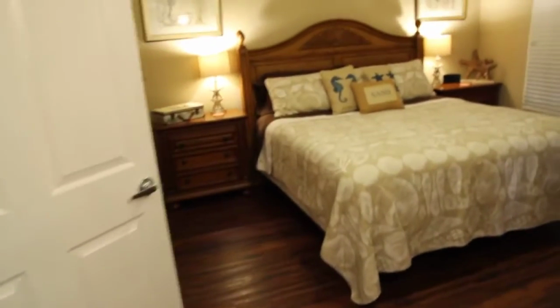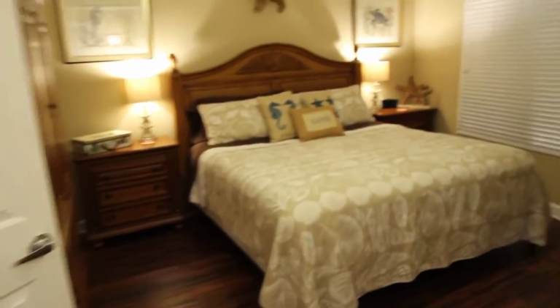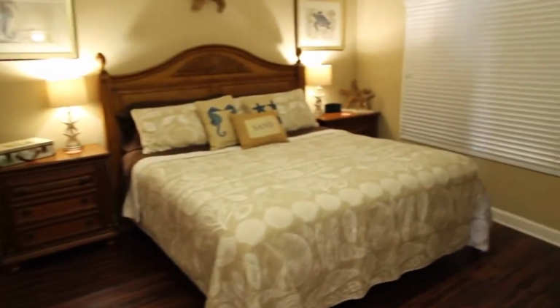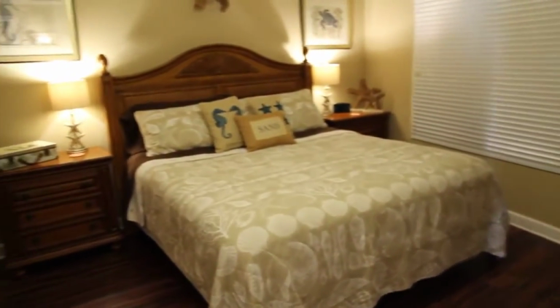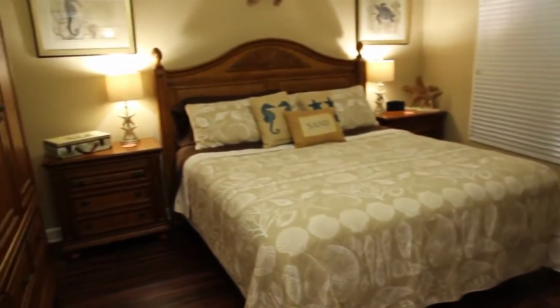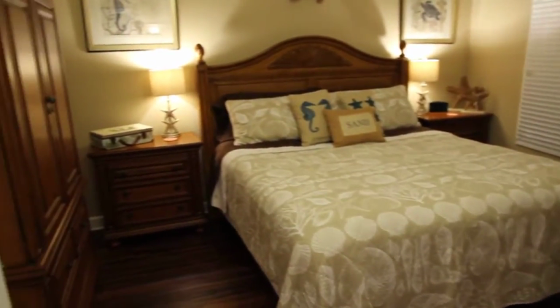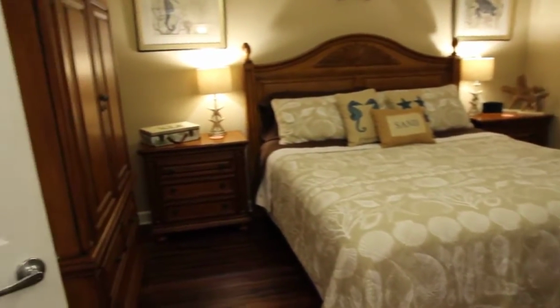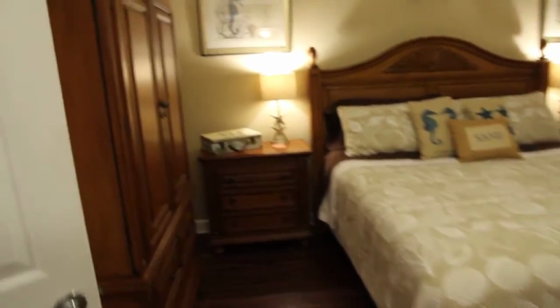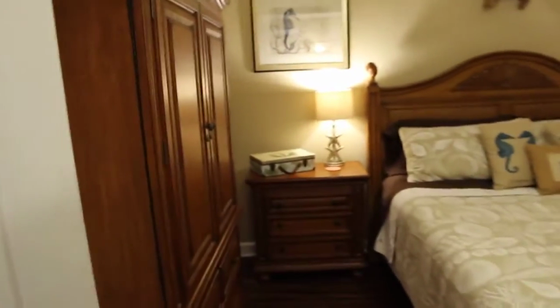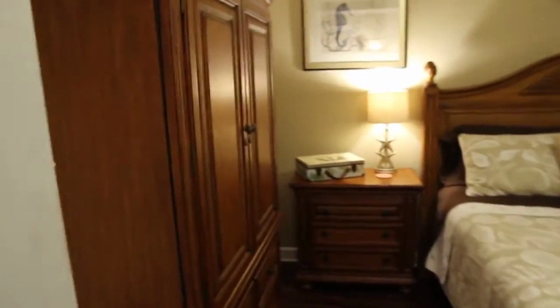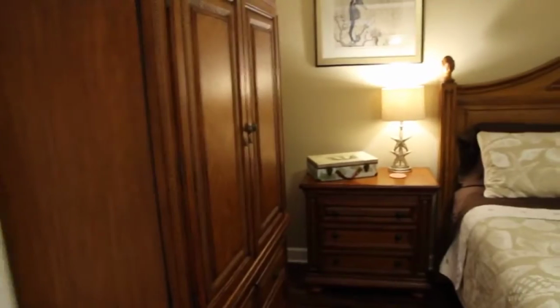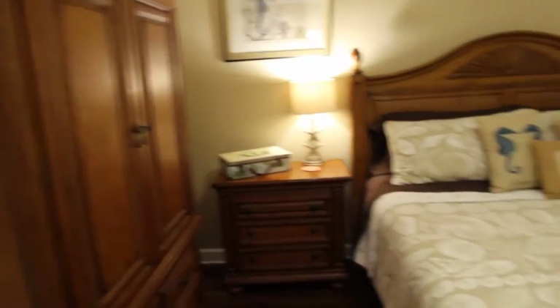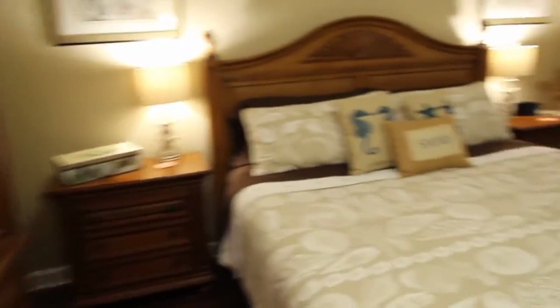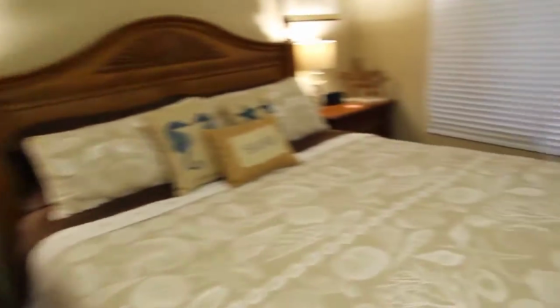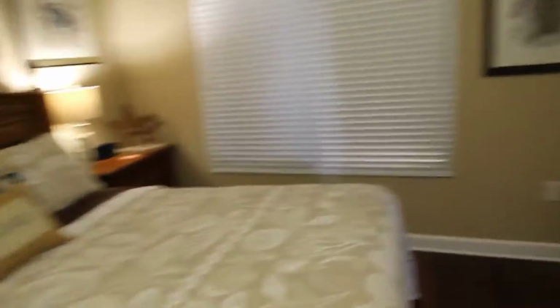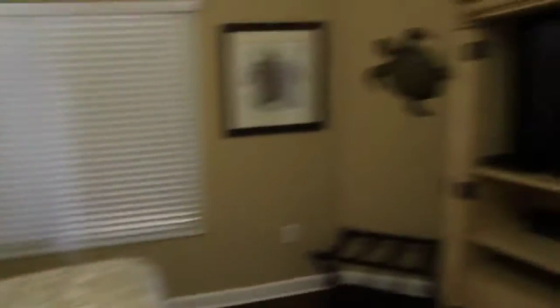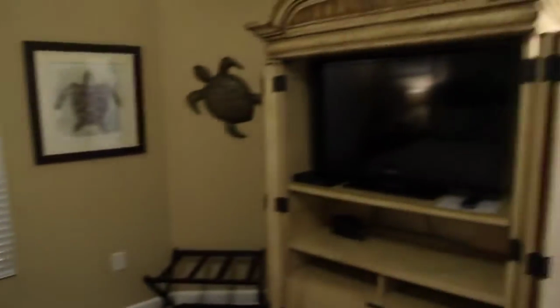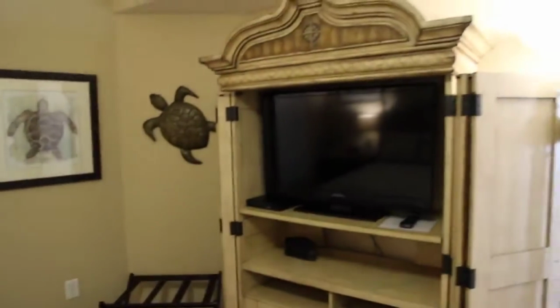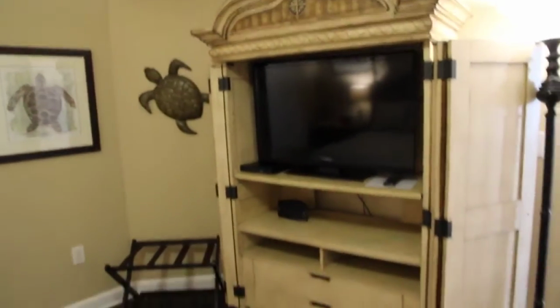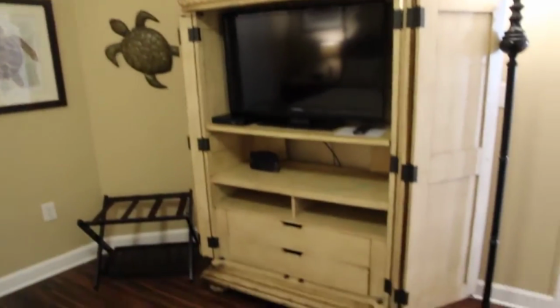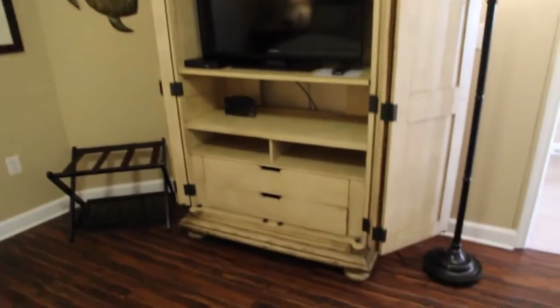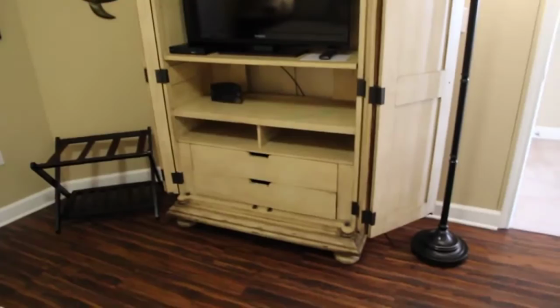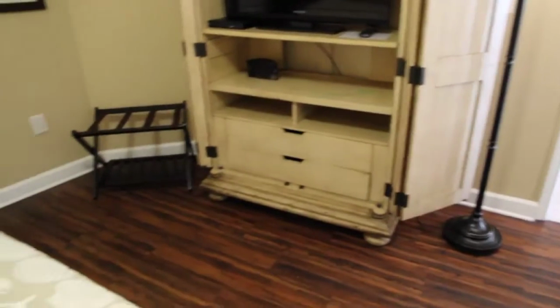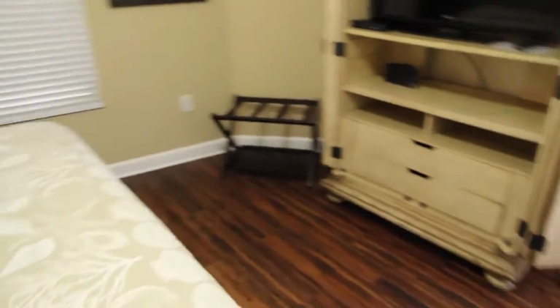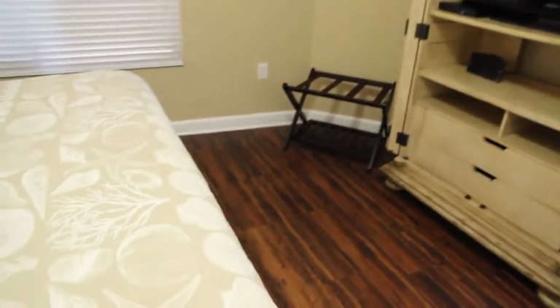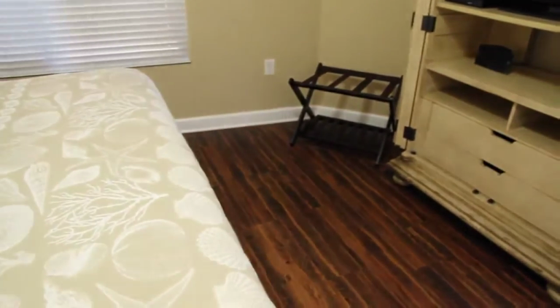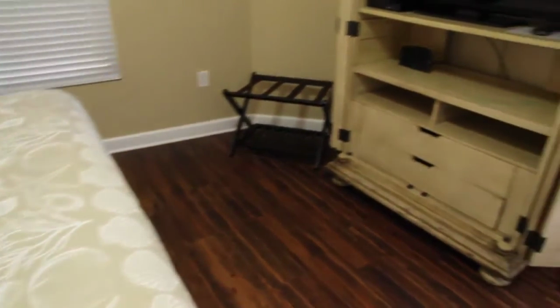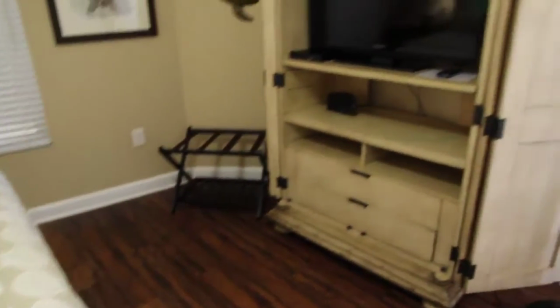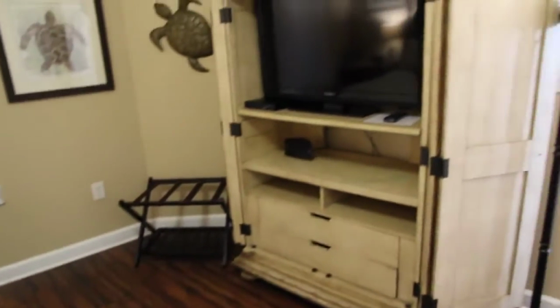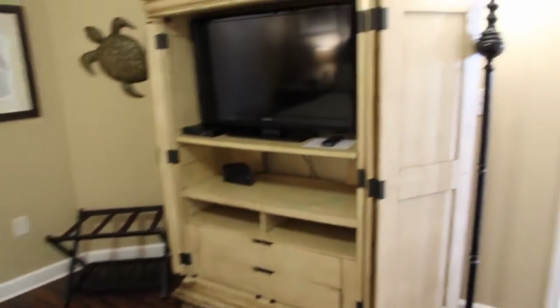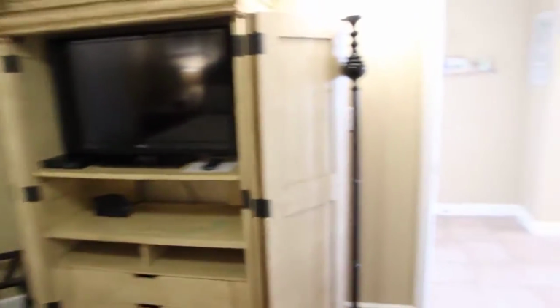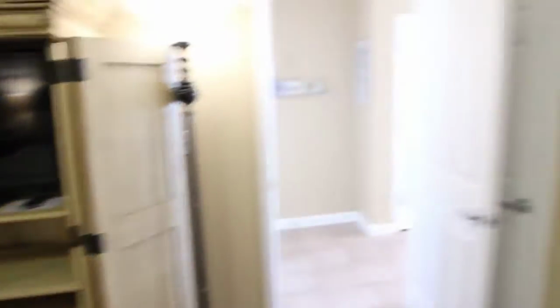This is bedroom number two. That's a king size bed right there. They've got a clothing armoire there as well, and you've got the TV armoire here. The room is nice and big — you can tell how much room there is between the bed and the armoire.